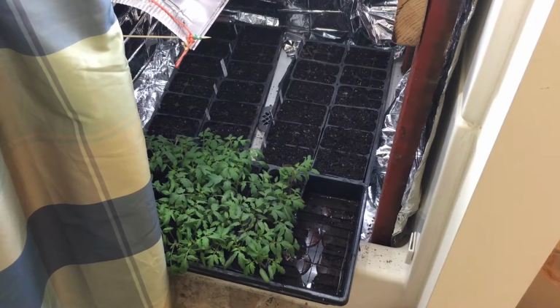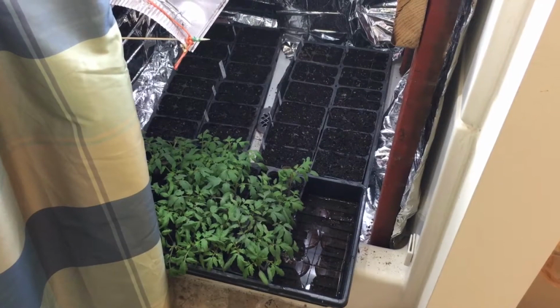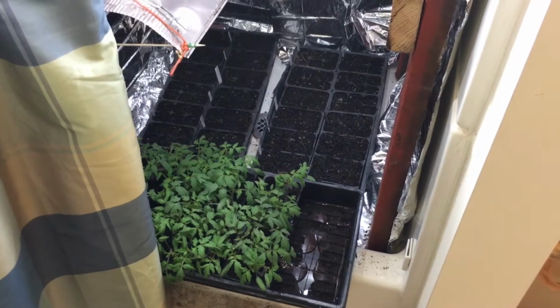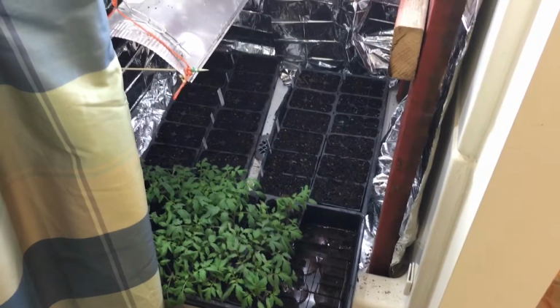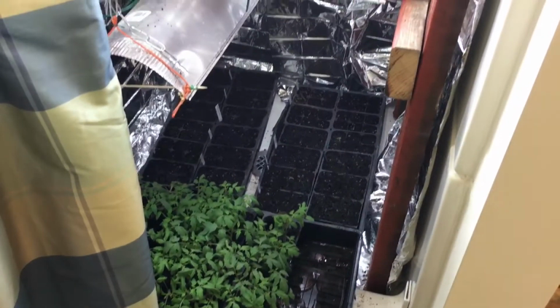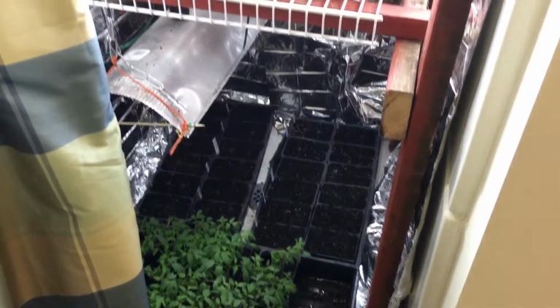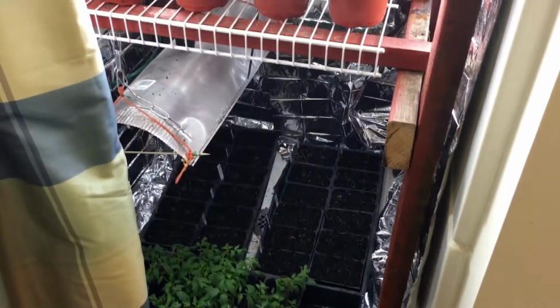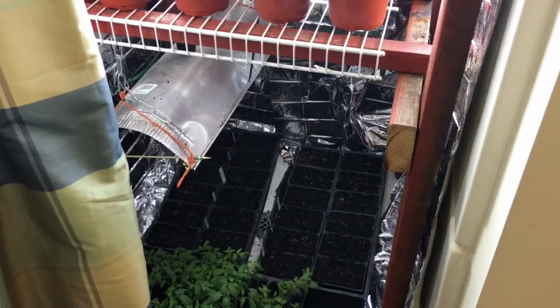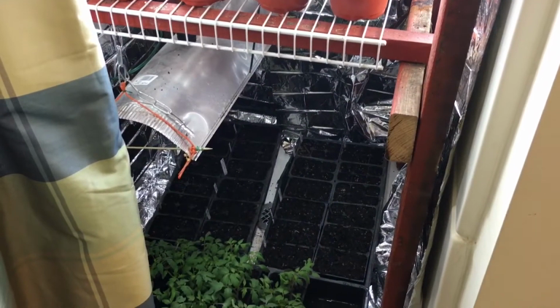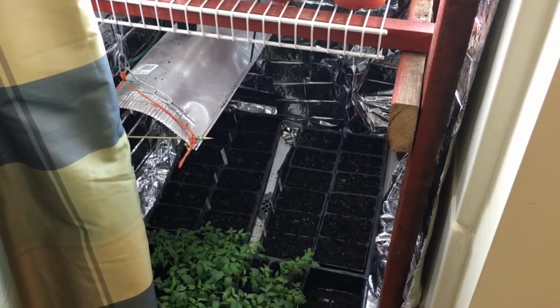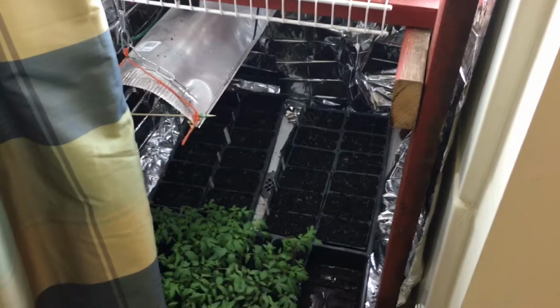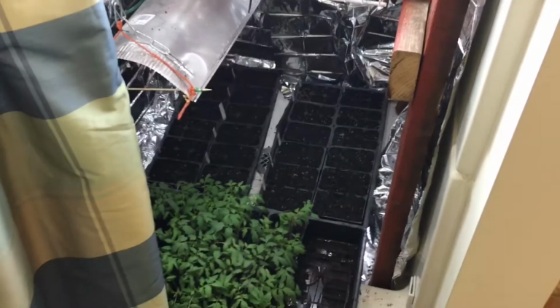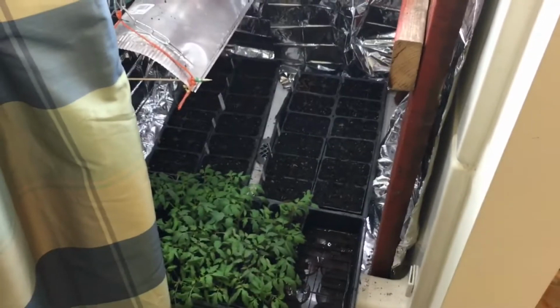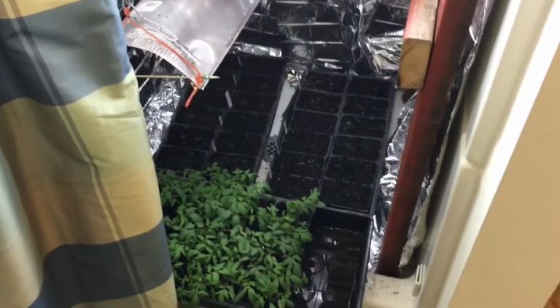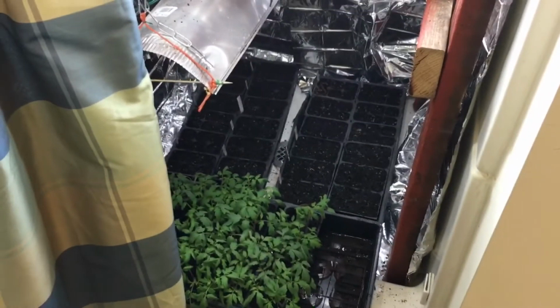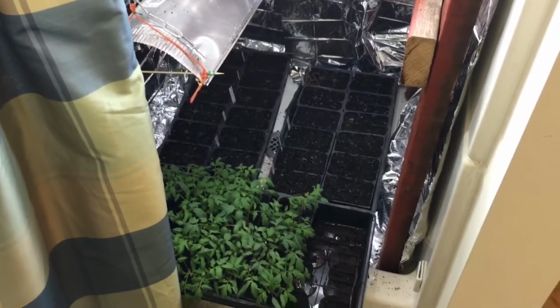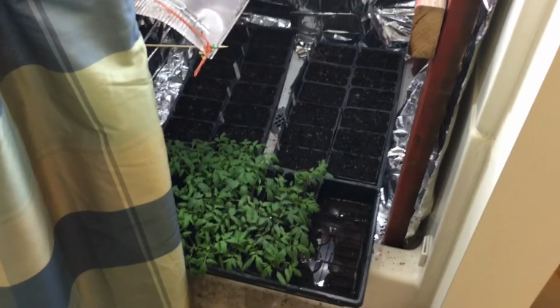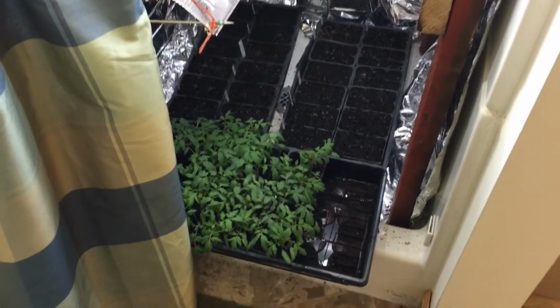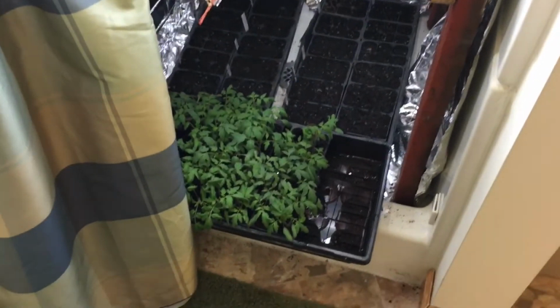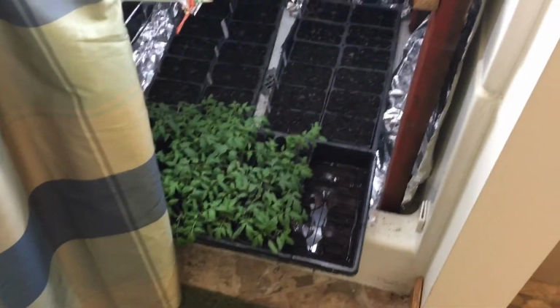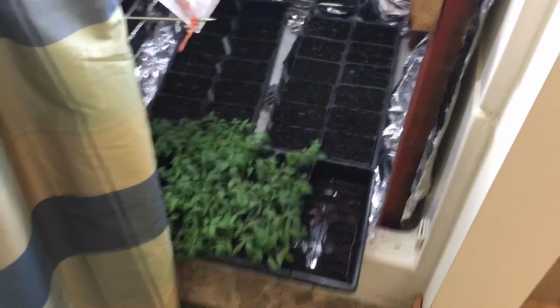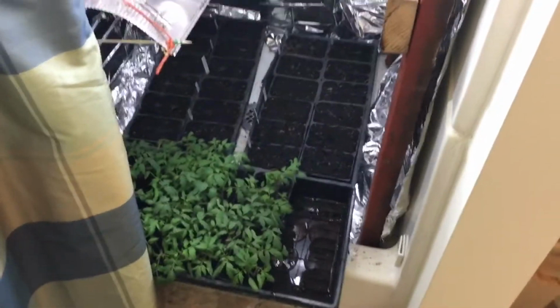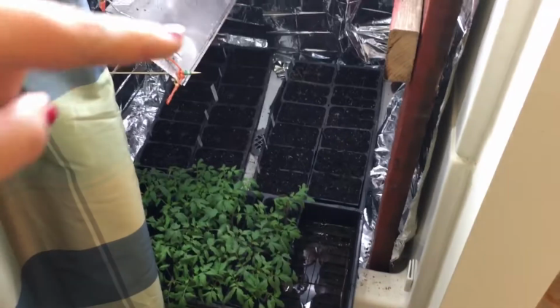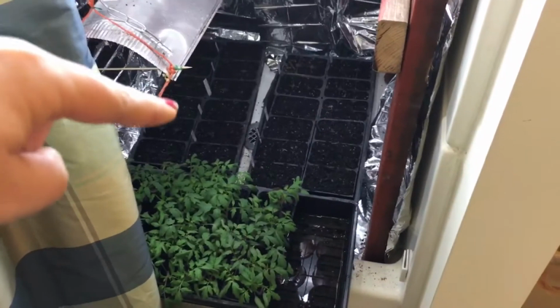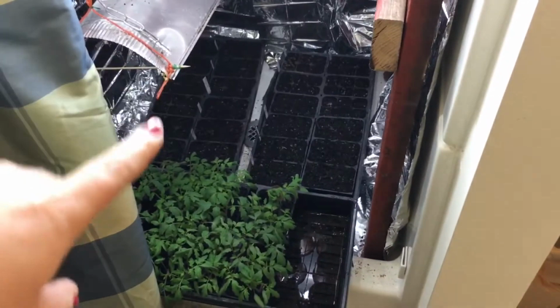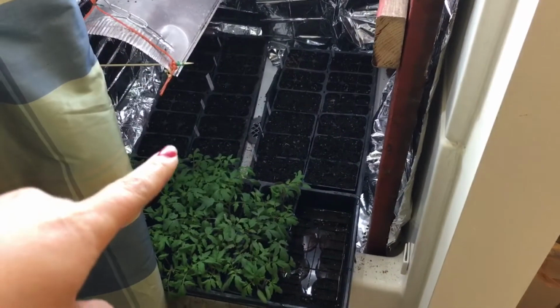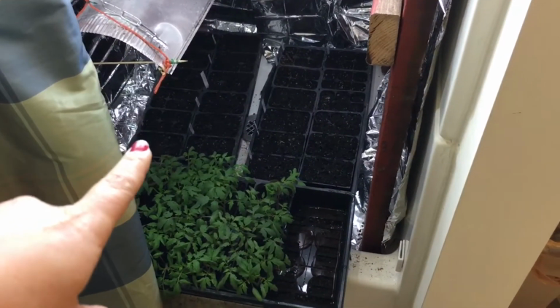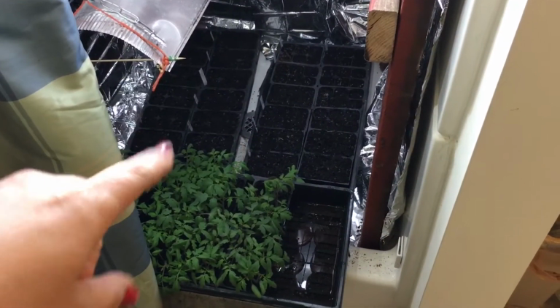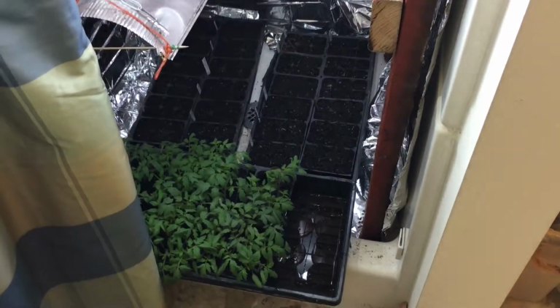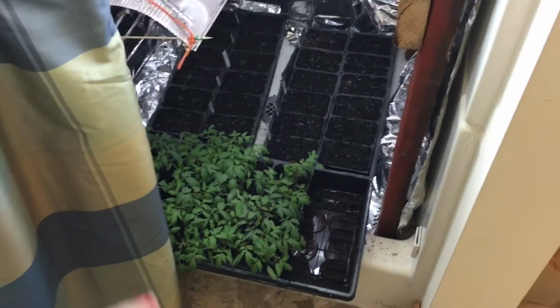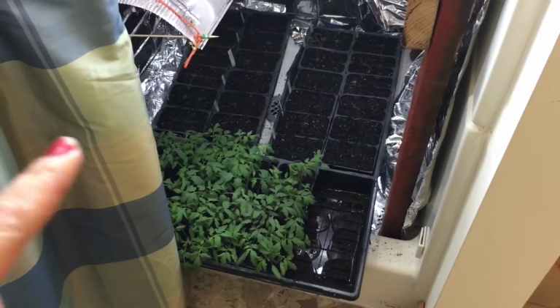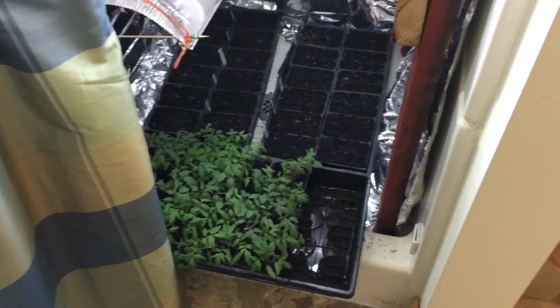Hey you guys, this is Melissa from momsimplelife.com and today I just want to show you how my shower is looking since we got so many plants going. These are our new tomatoes — I think one is beefsteak.